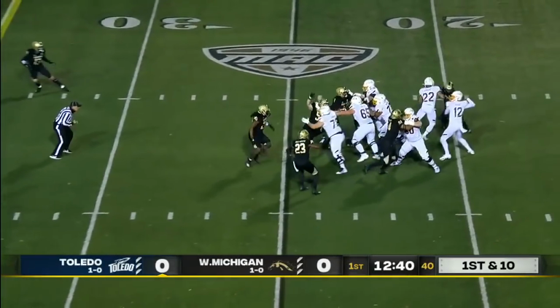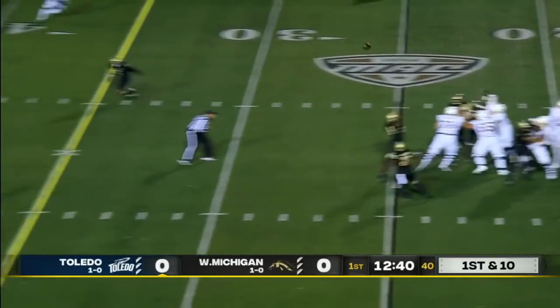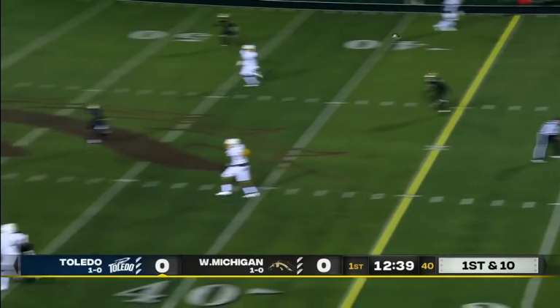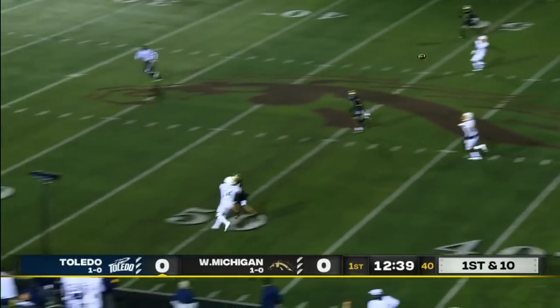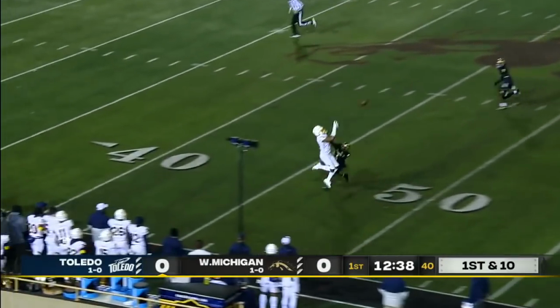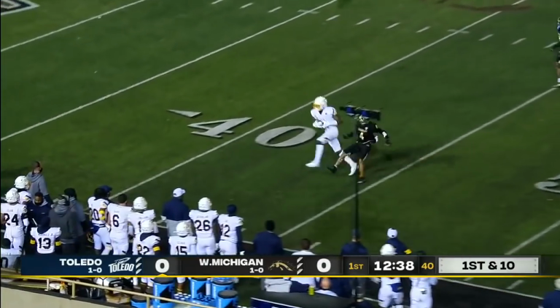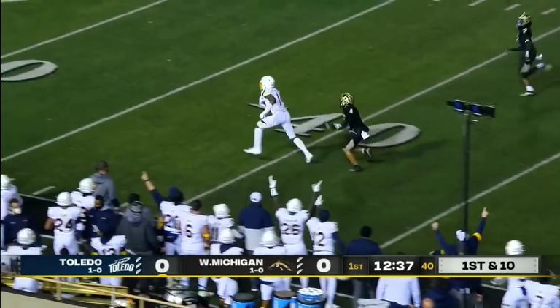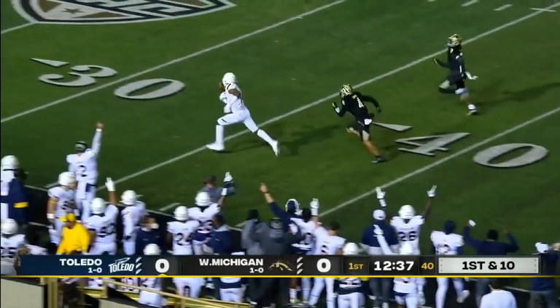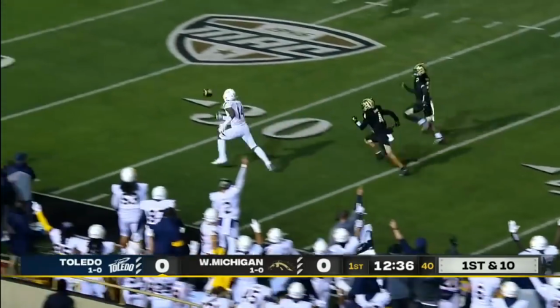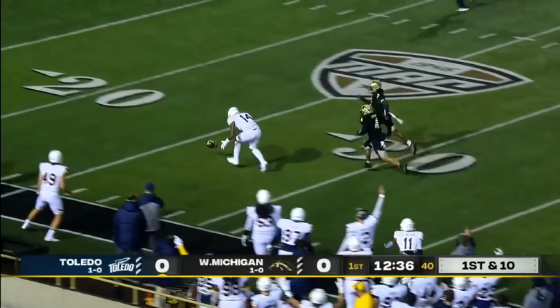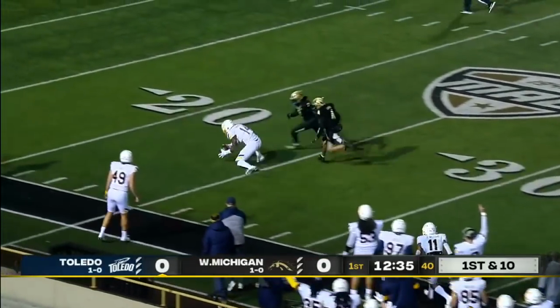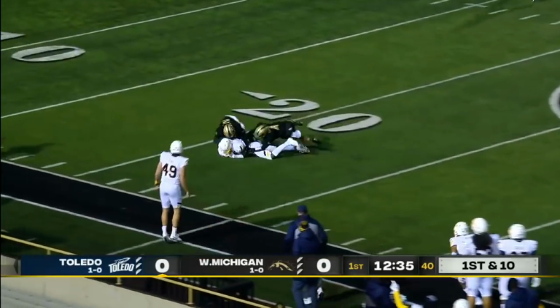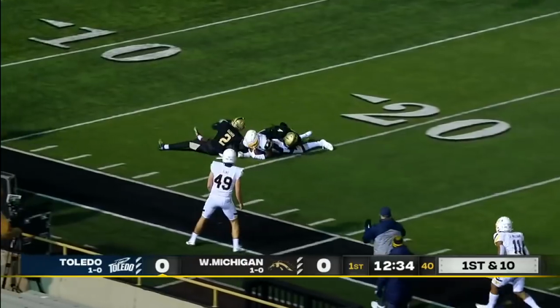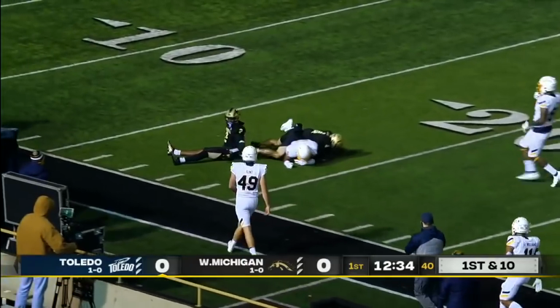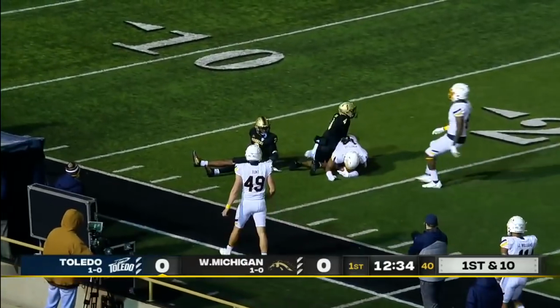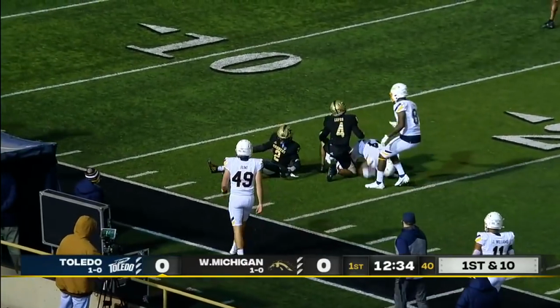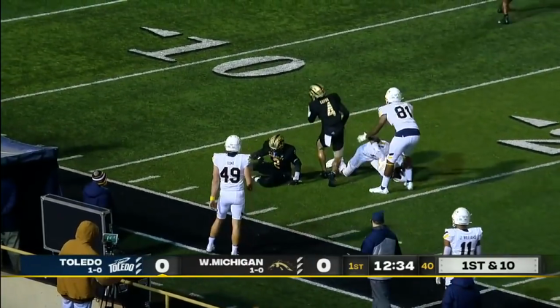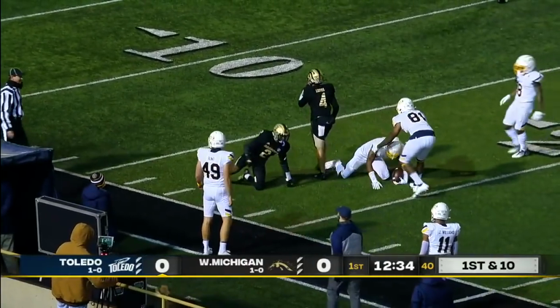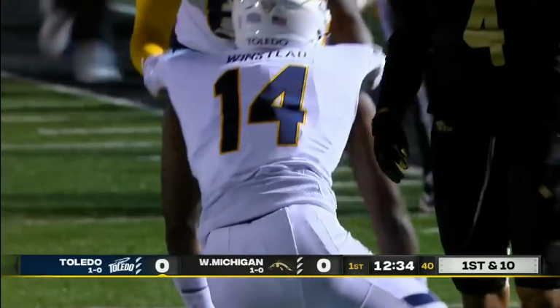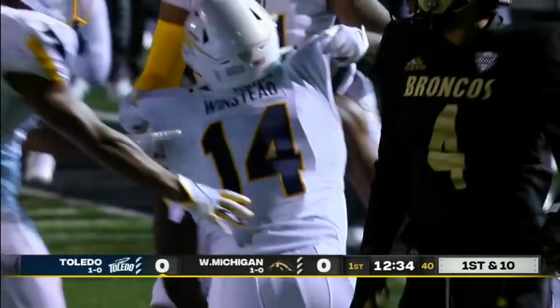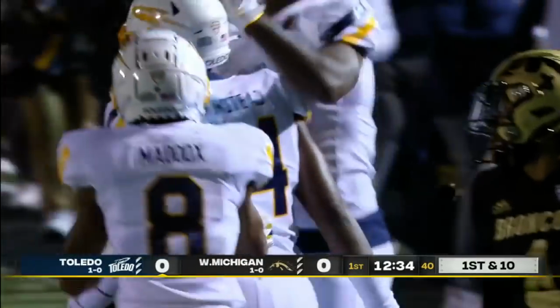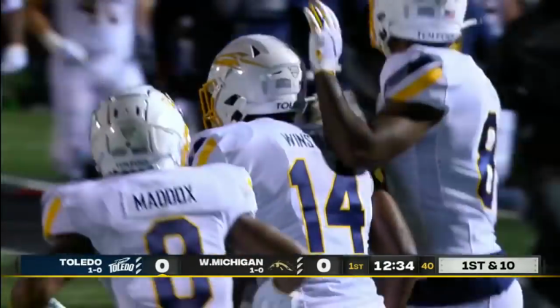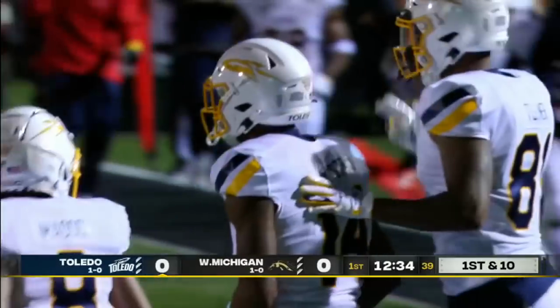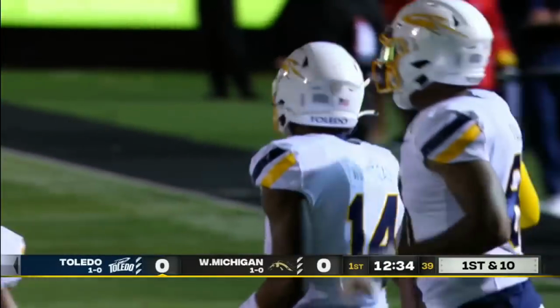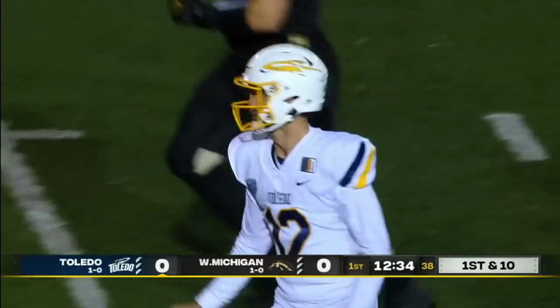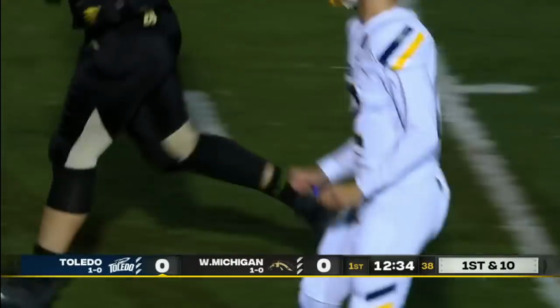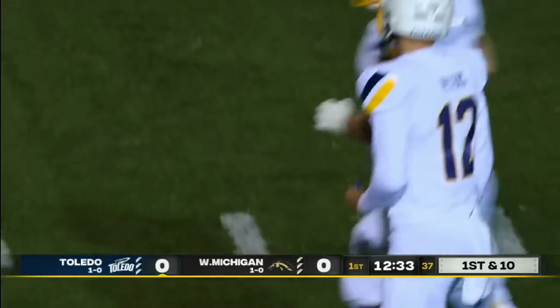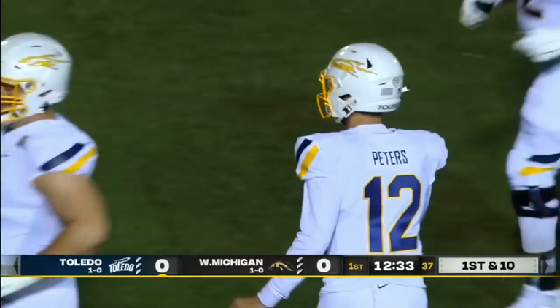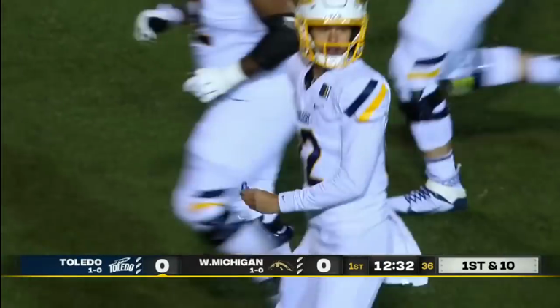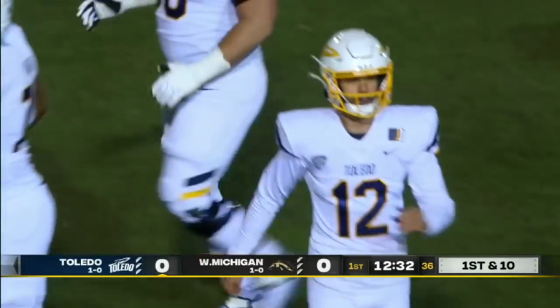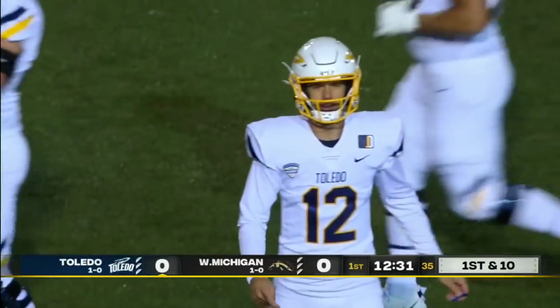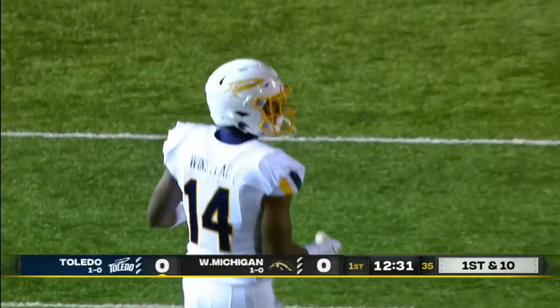Peters throws, takes a shot downfield to Danzel — no, it's out of his hands. Isaiah Winstead had it, caught it, lost it, and then recovered it. A catch, a fumble, a recovery.